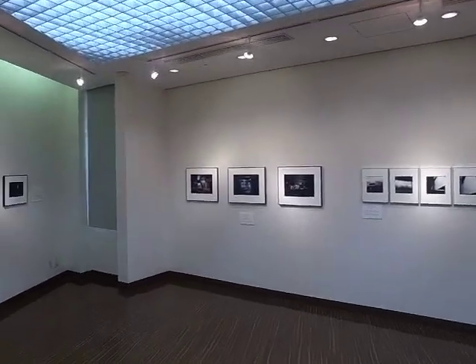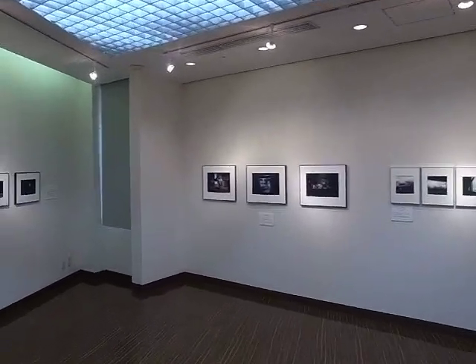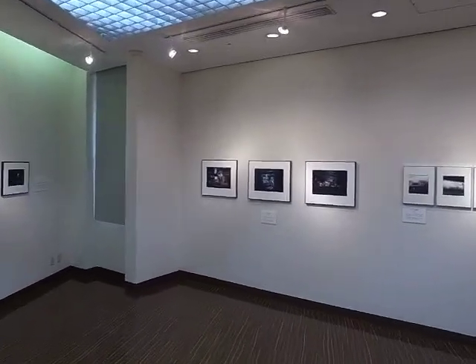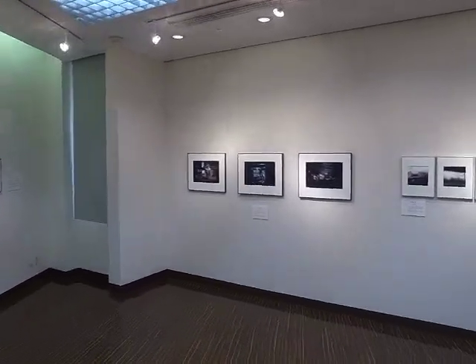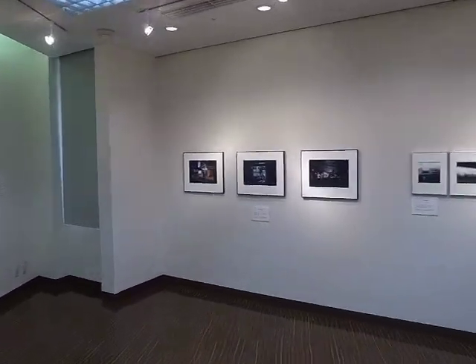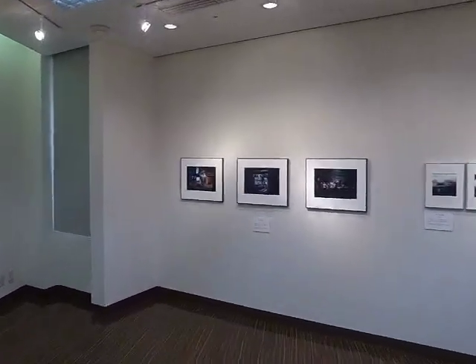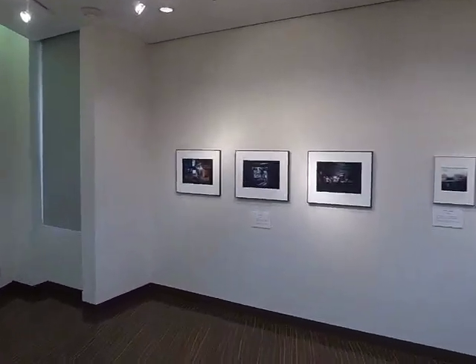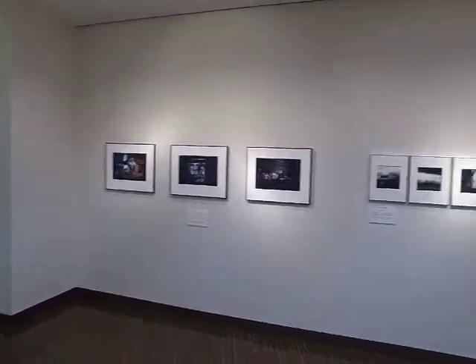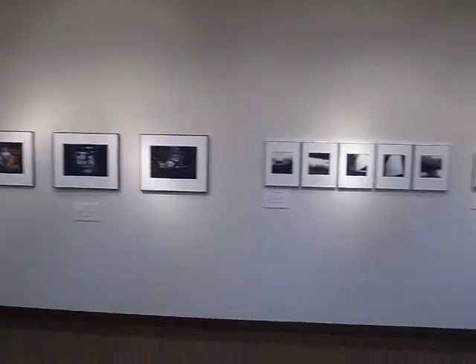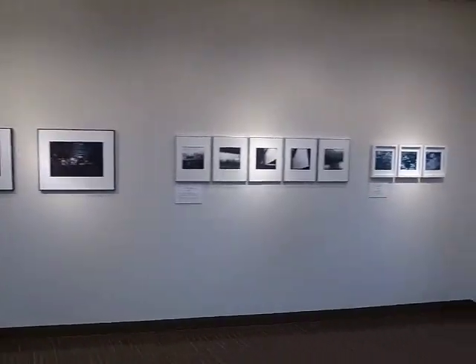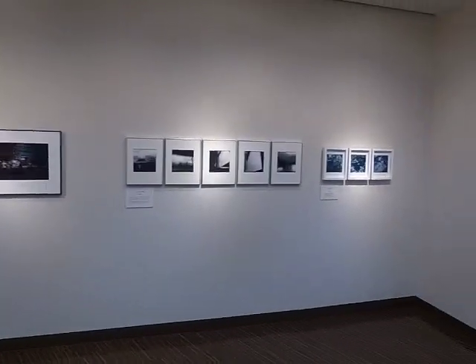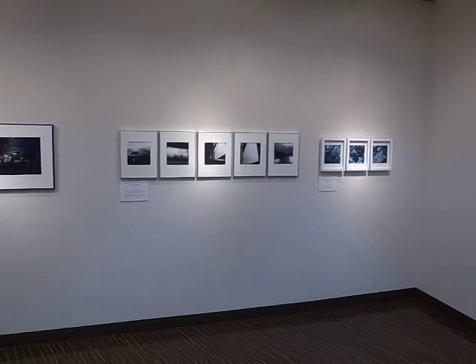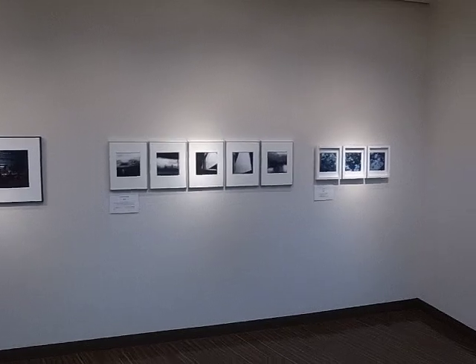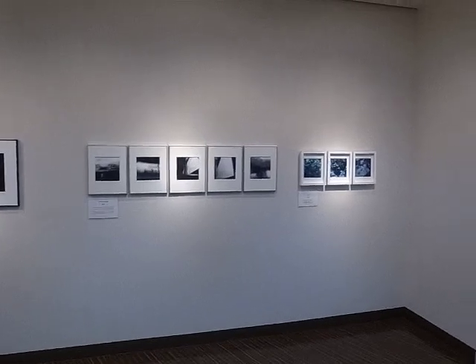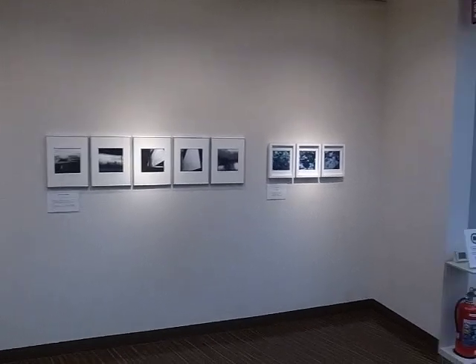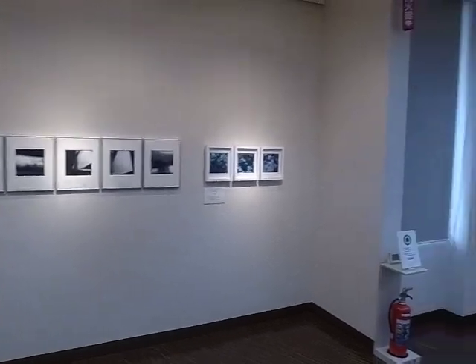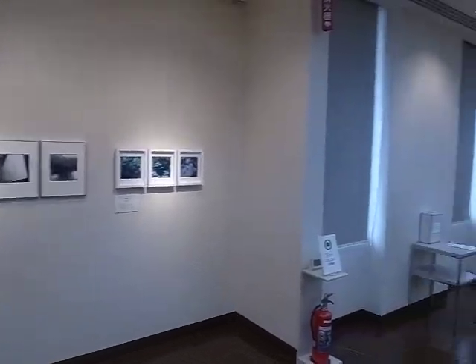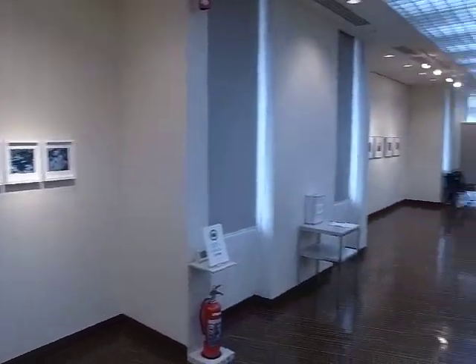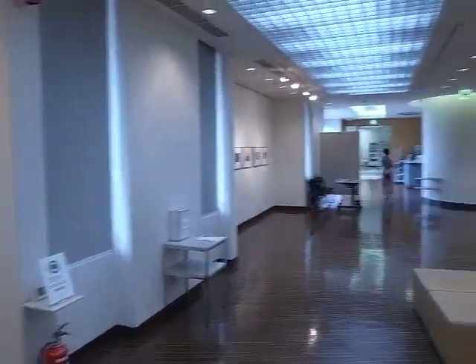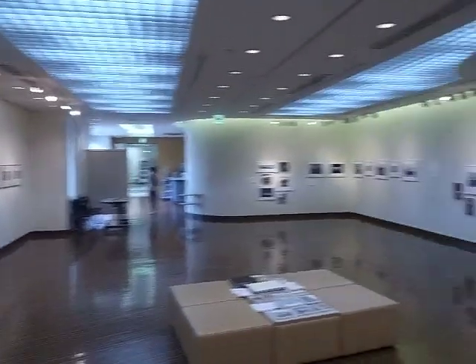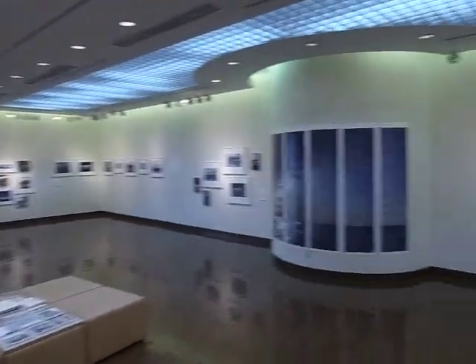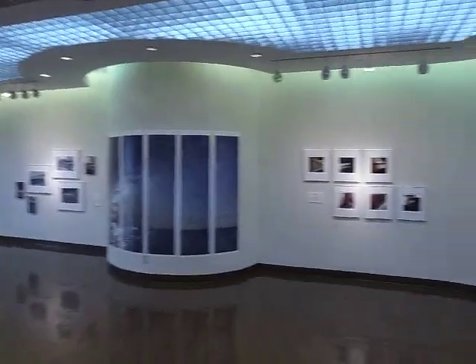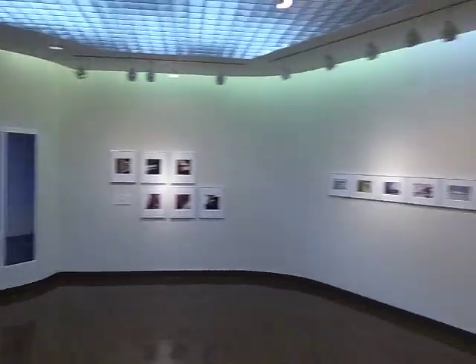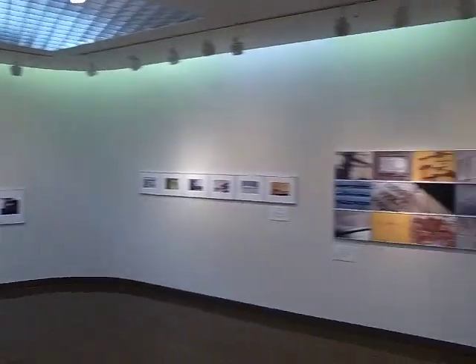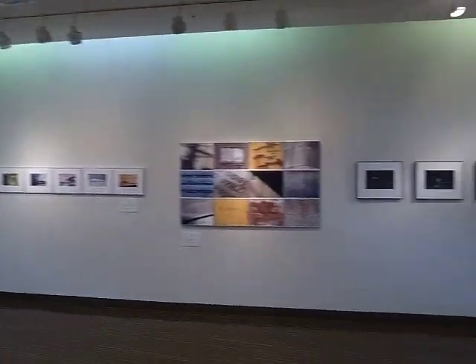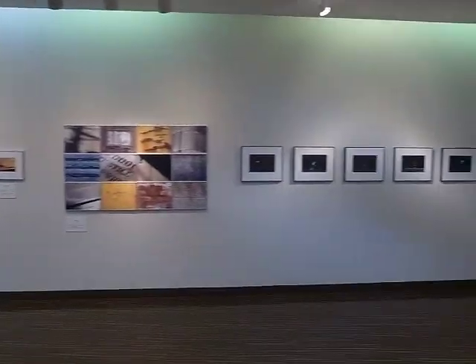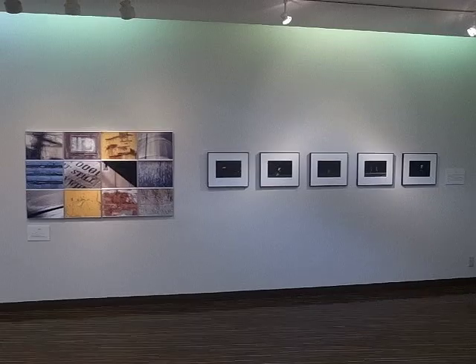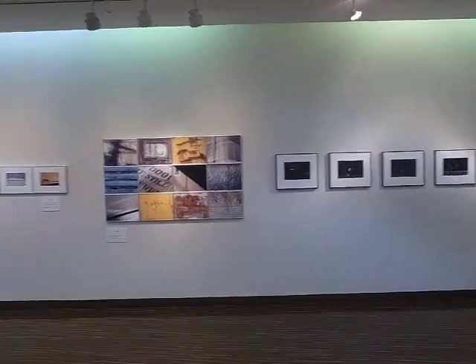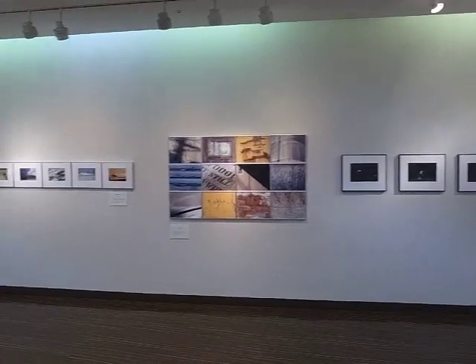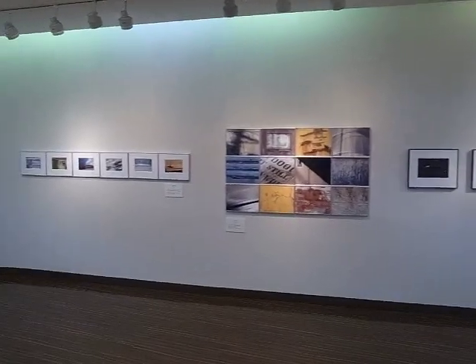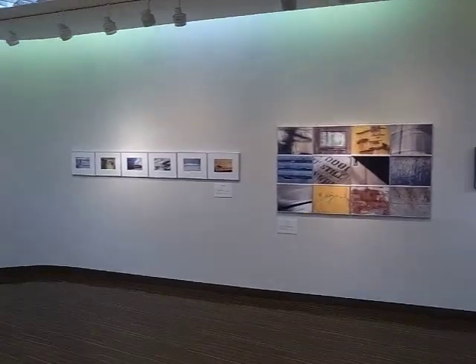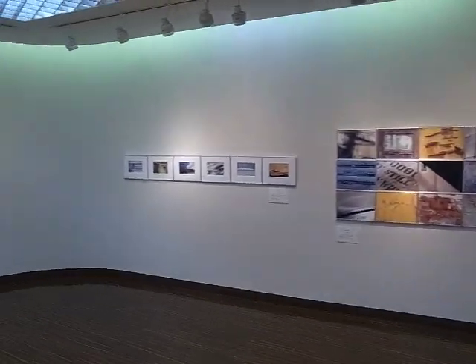There are some pretty nice pictures. There are some pictures over here from Vietnam, and the black and white photos there — it's a pretty nice exhibition, I think.